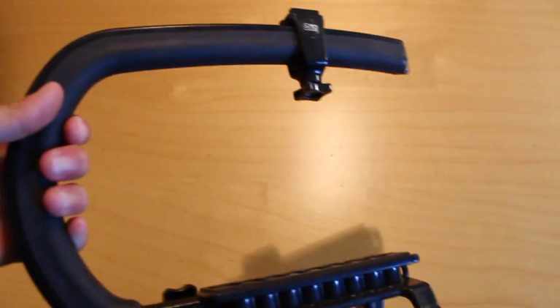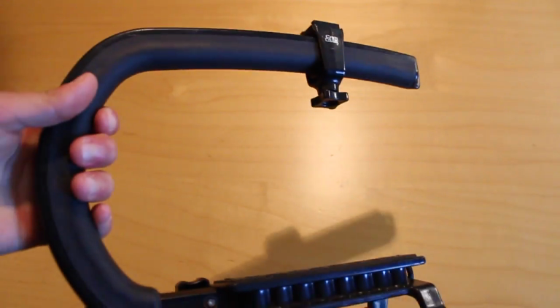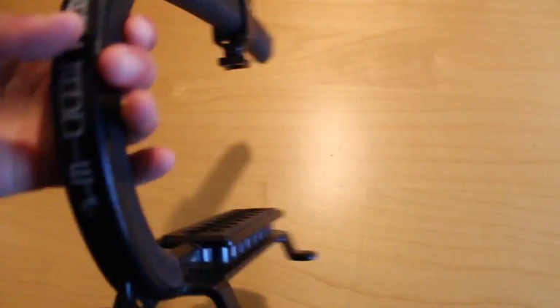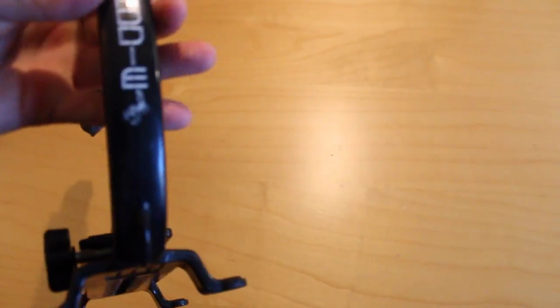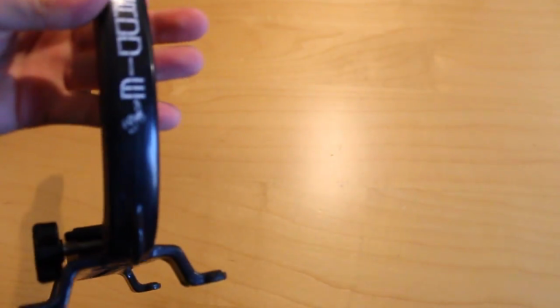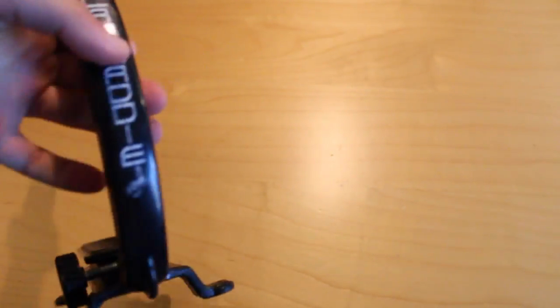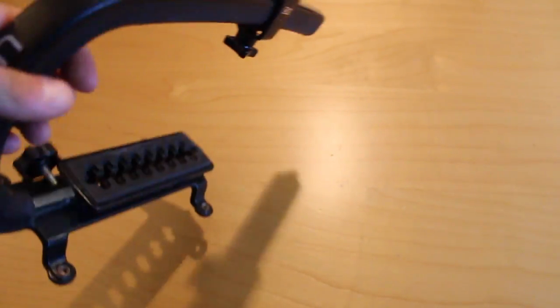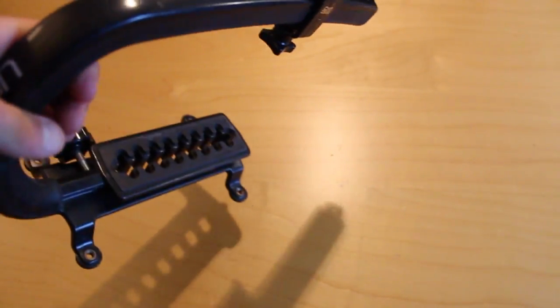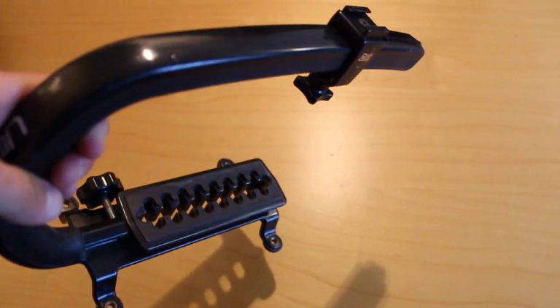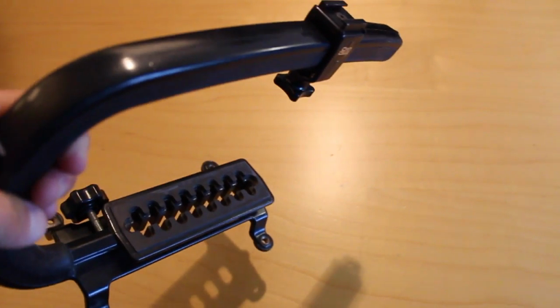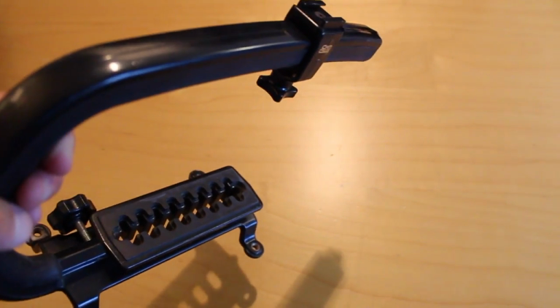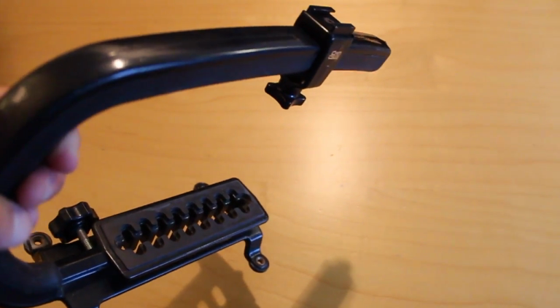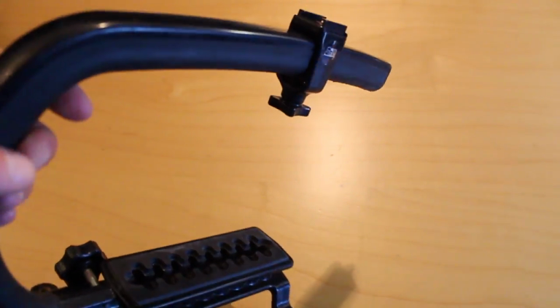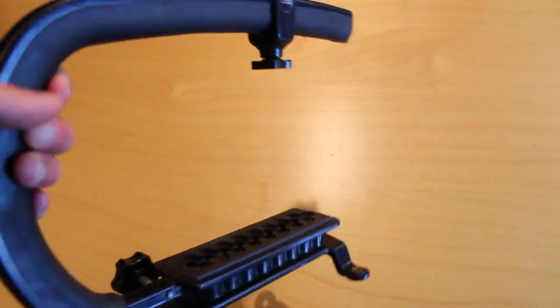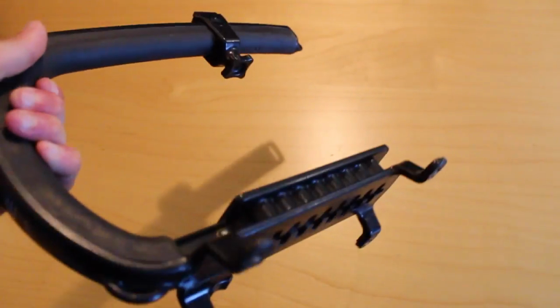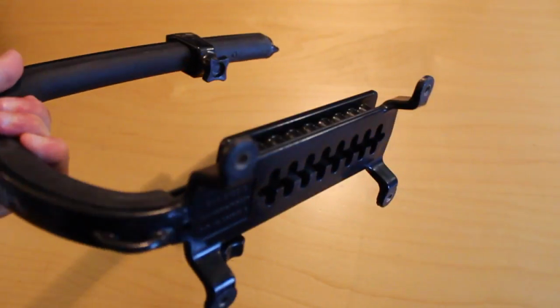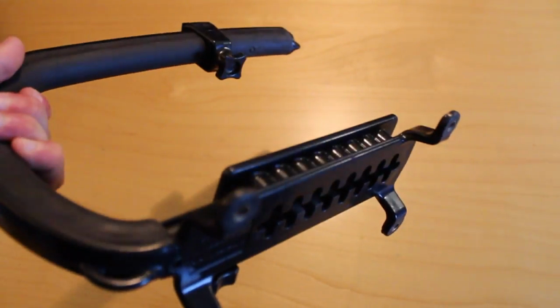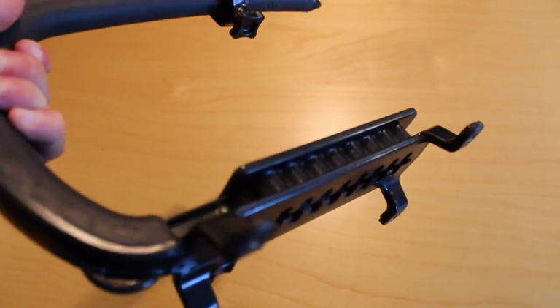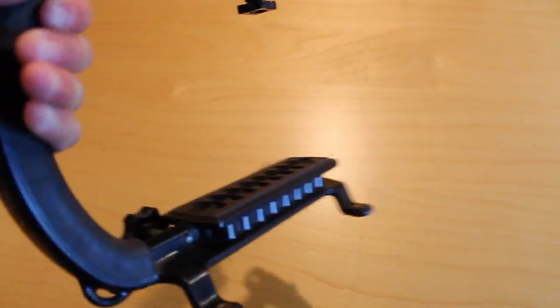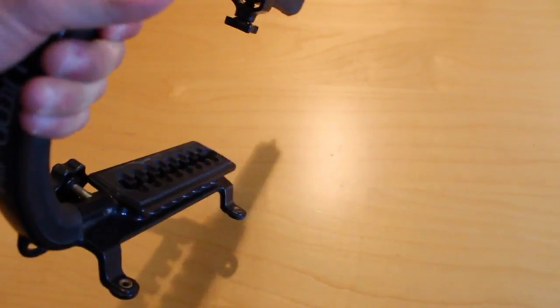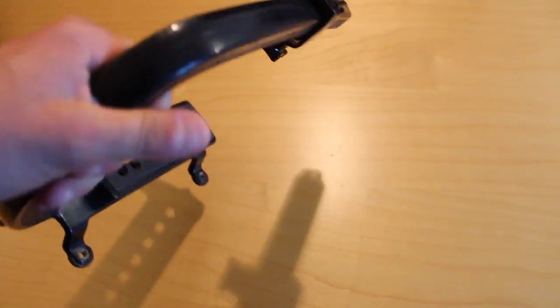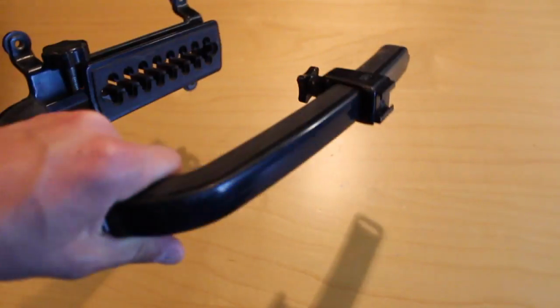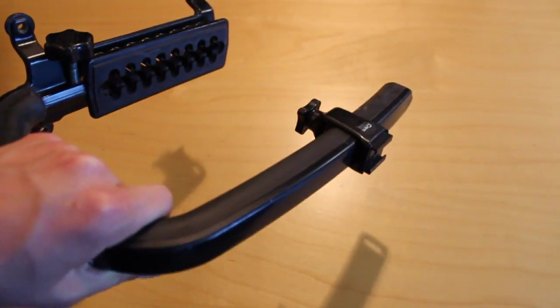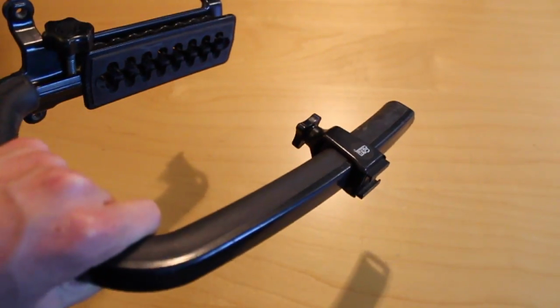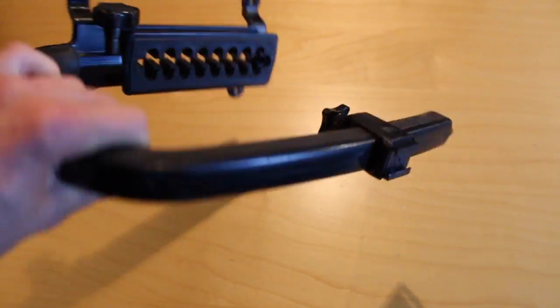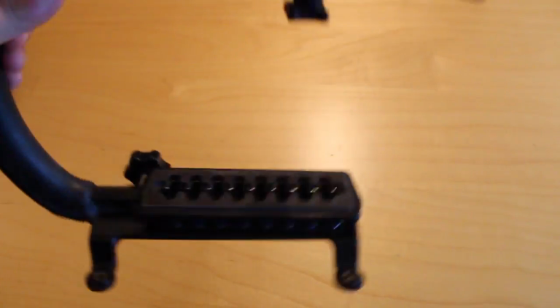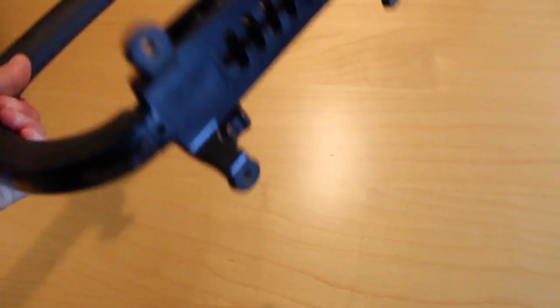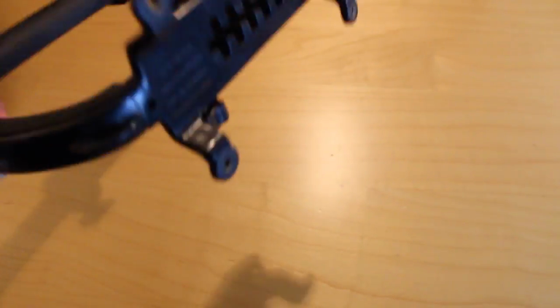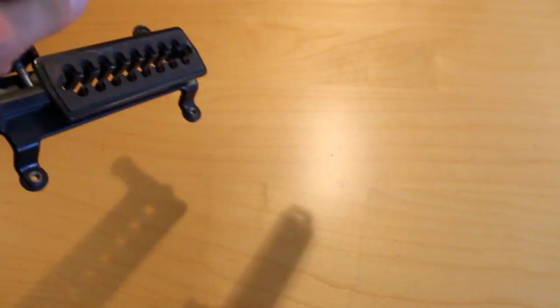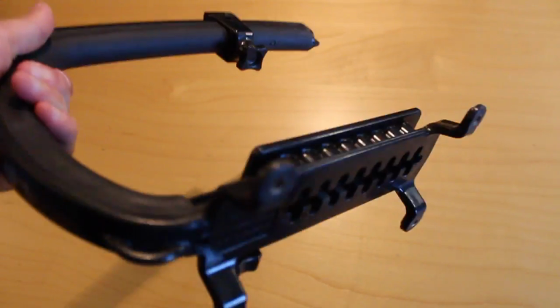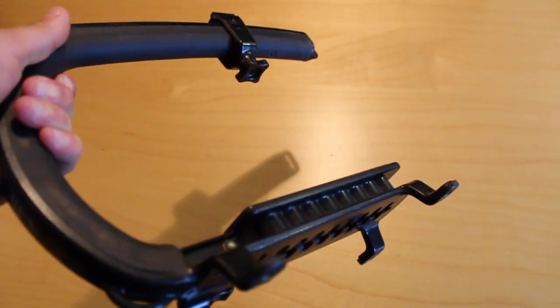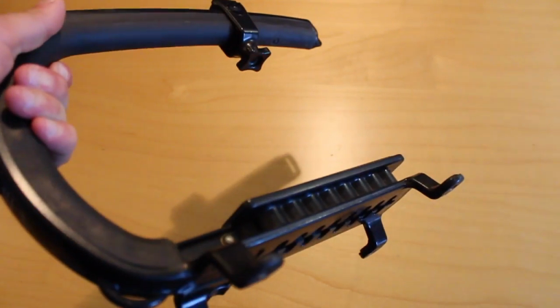Here we have the Cam Caddy handle. I've had this thing for a few years now. It's really sturdy and it does exactly what you'd hope a handle would do — hold your camera.